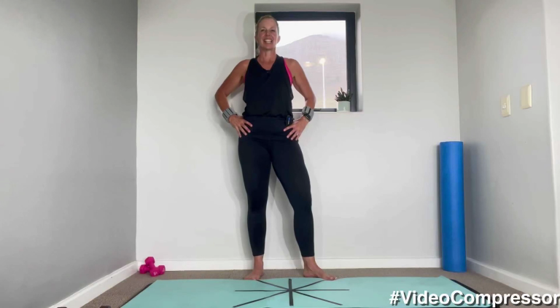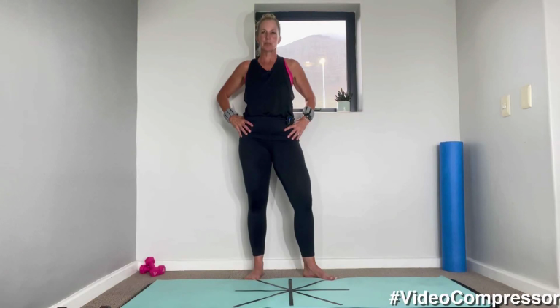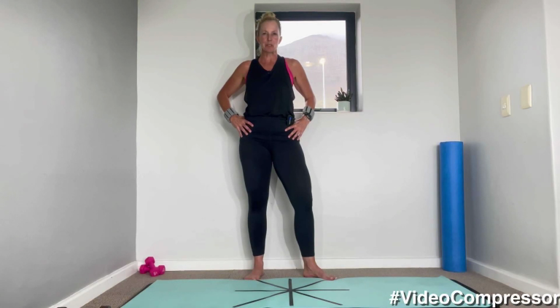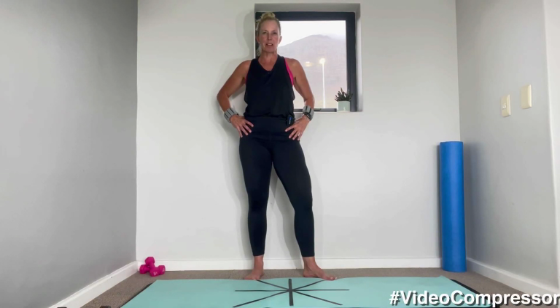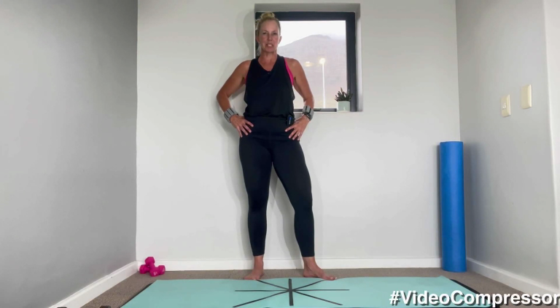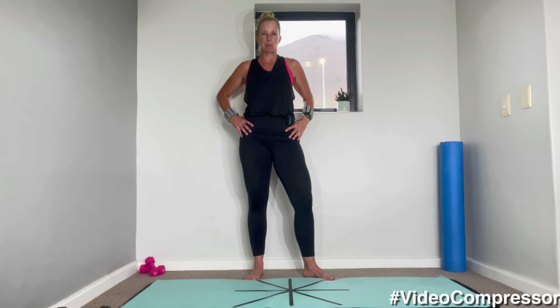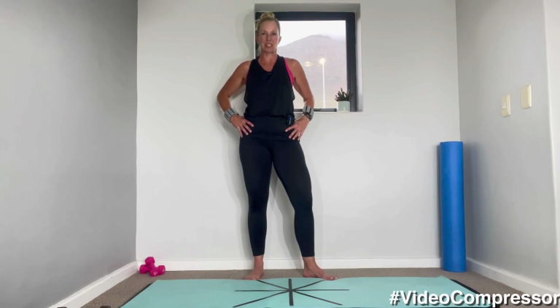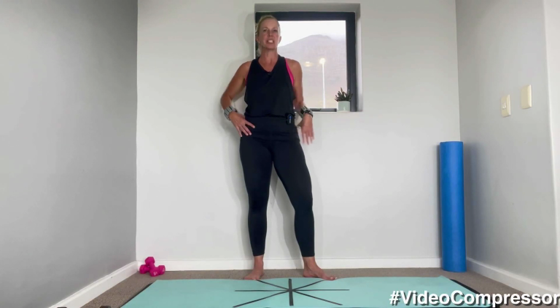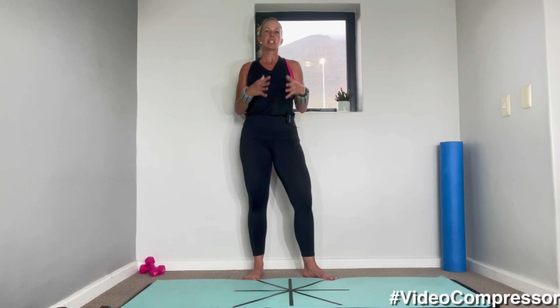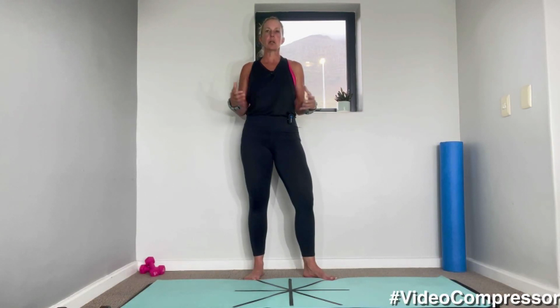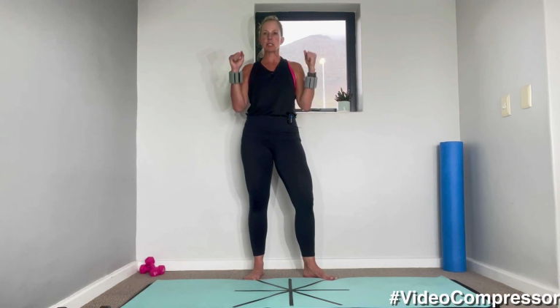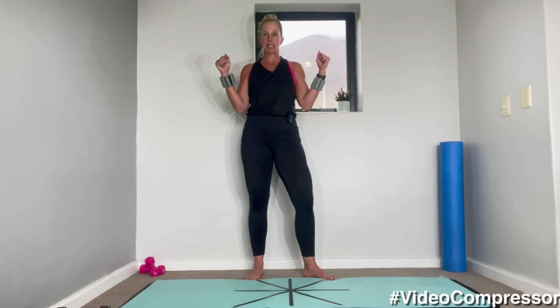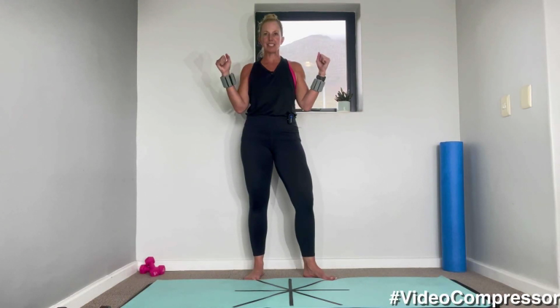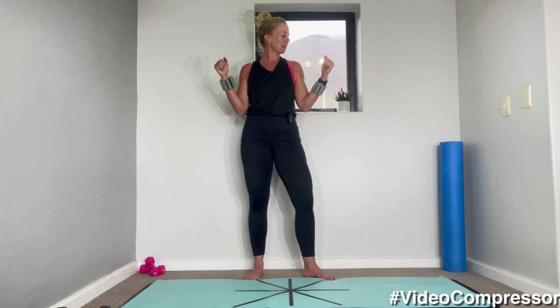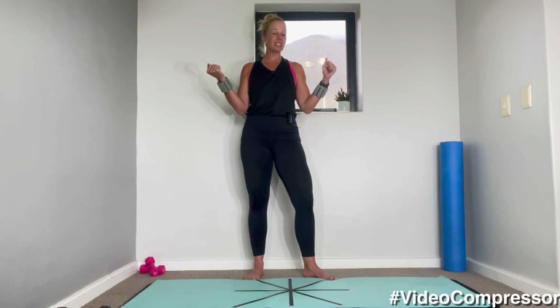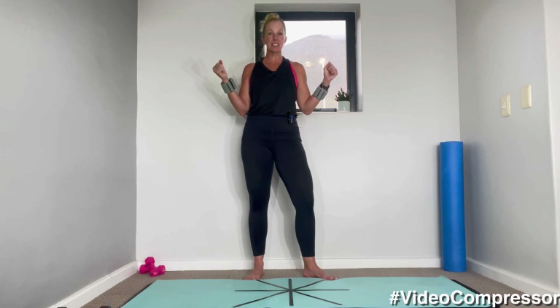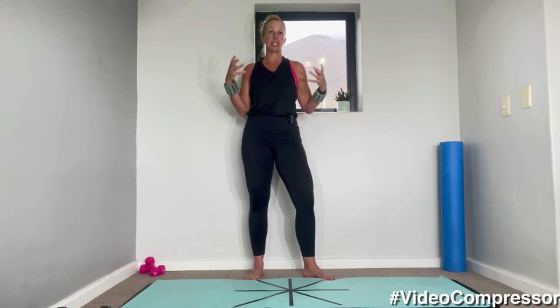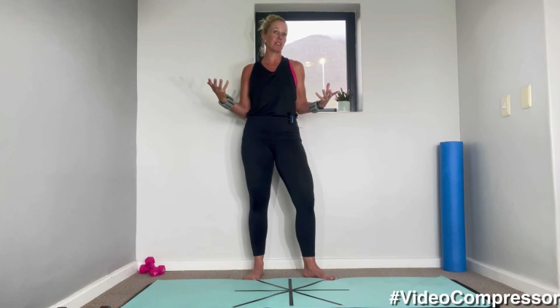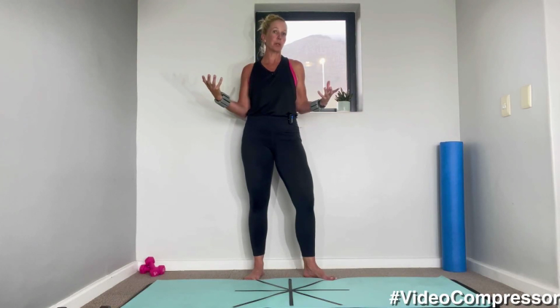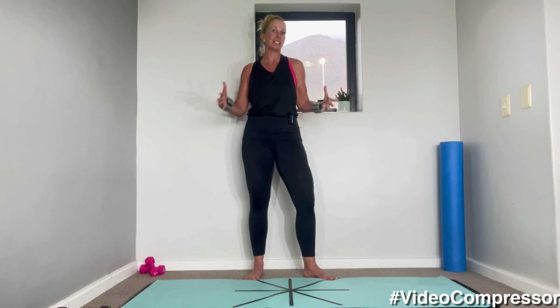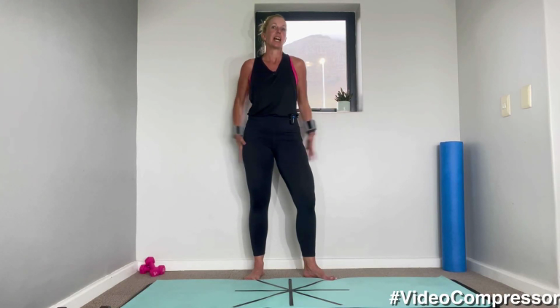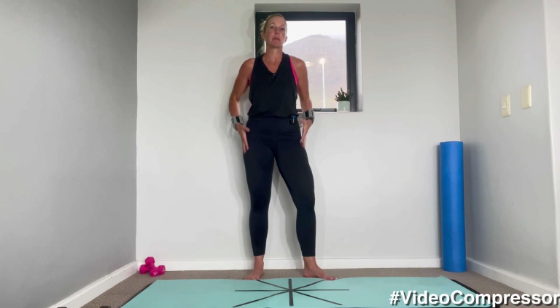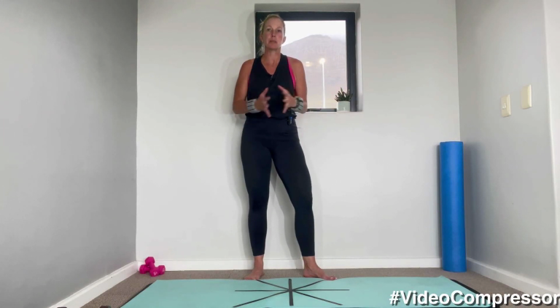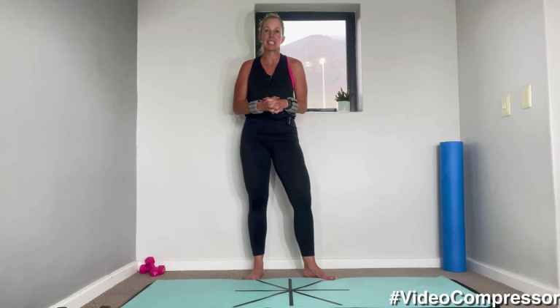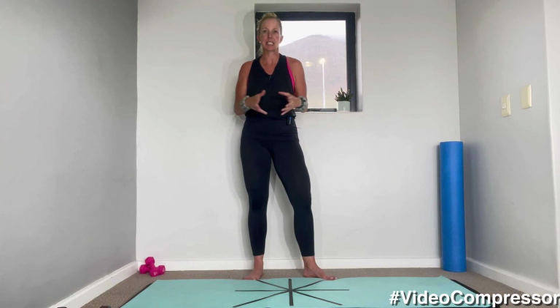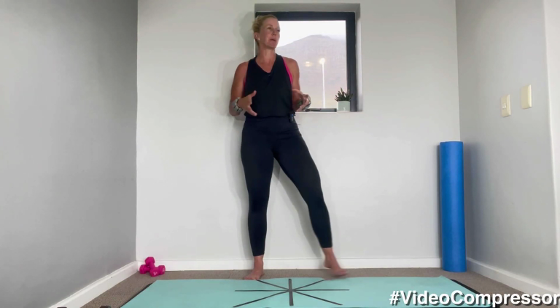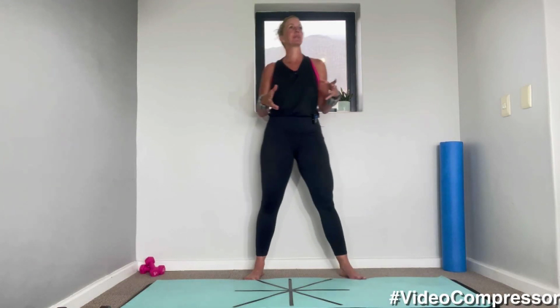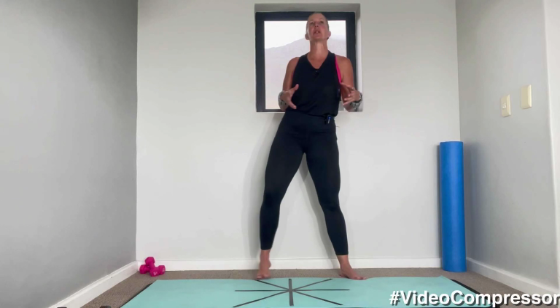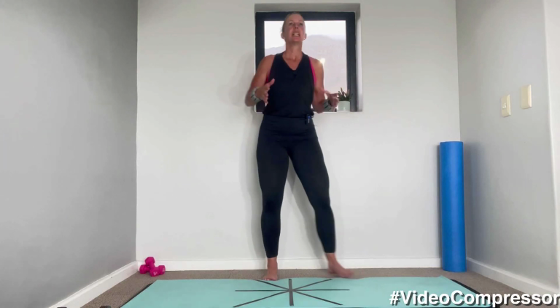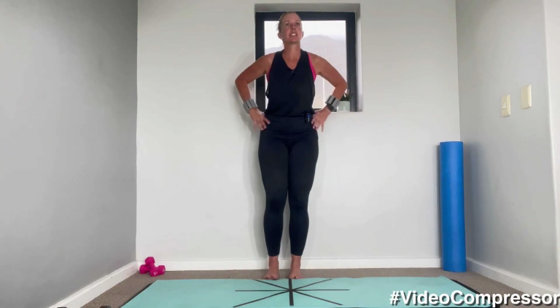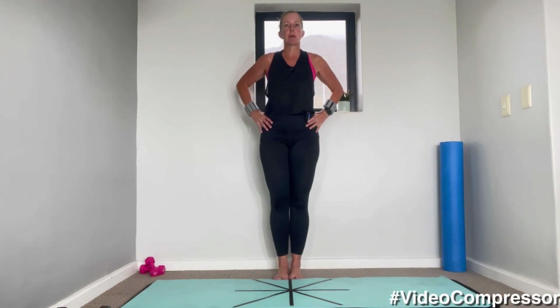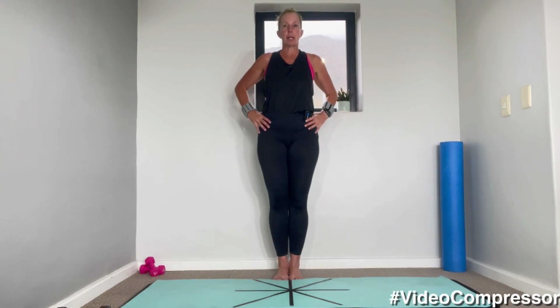Hey guys, welcome to my 15-minute barre video. This video I'm using light weights on my wrist so I get a little bit of an arm workout, and we're going to be mostly working the legs and the upper body. So let's start by warming up.